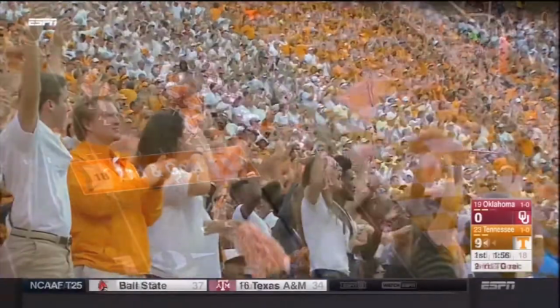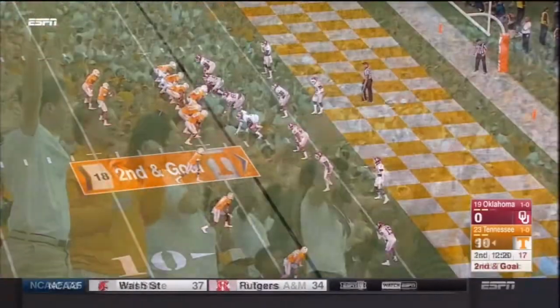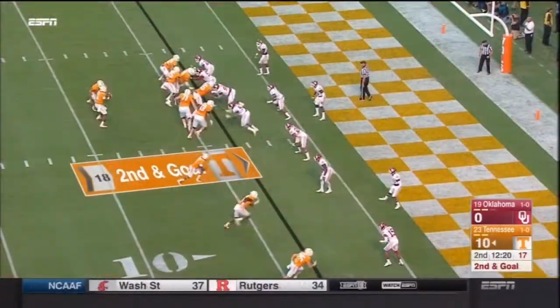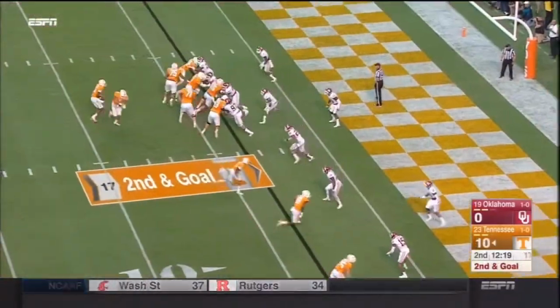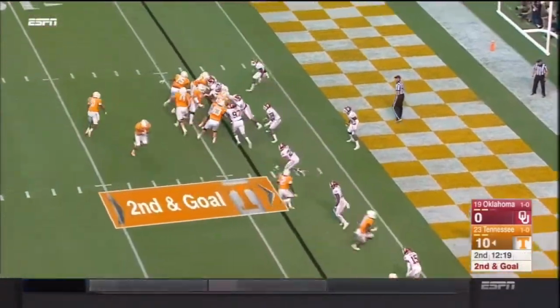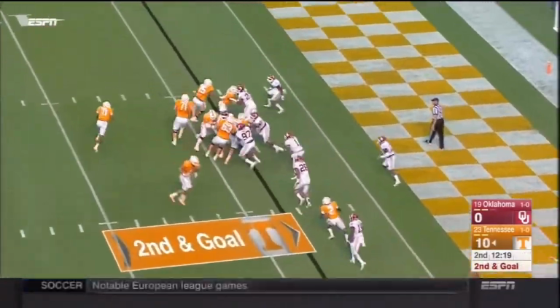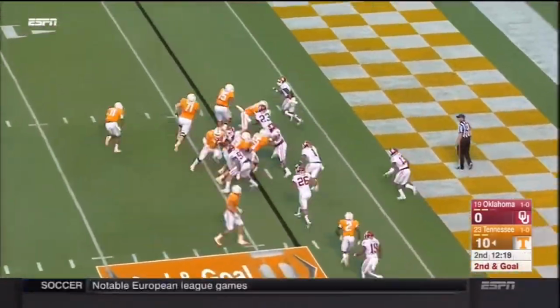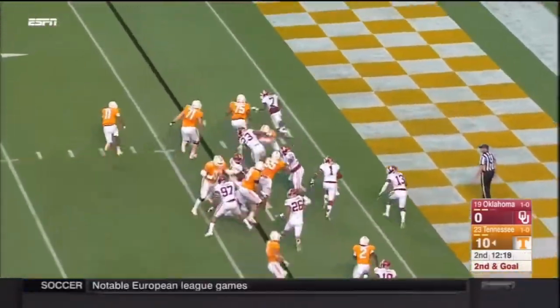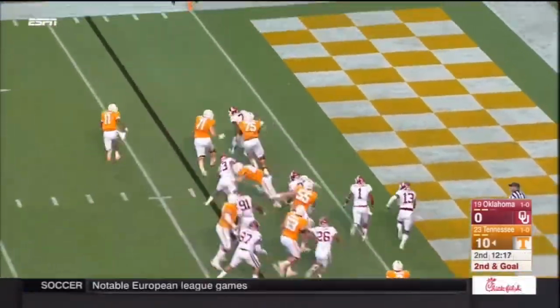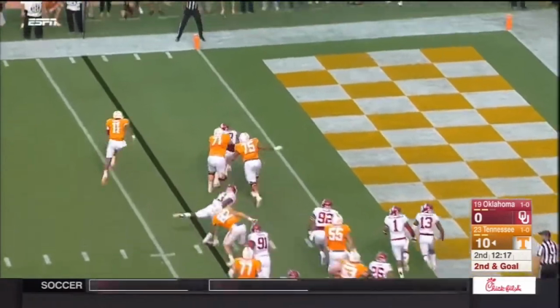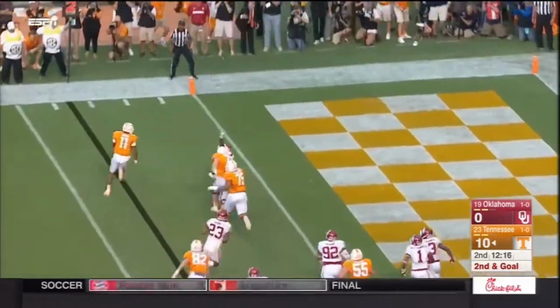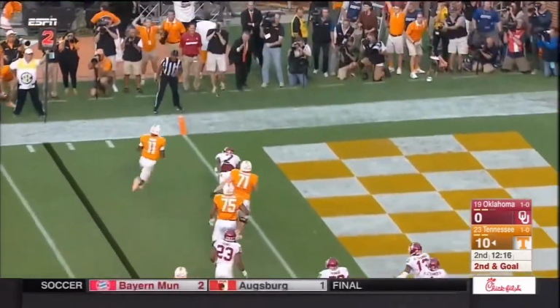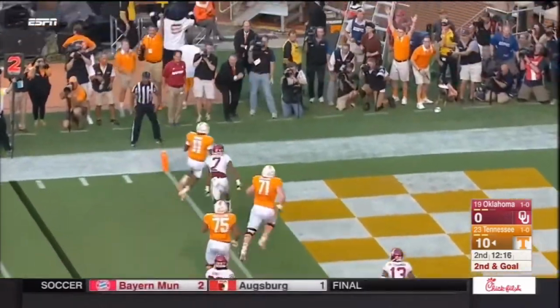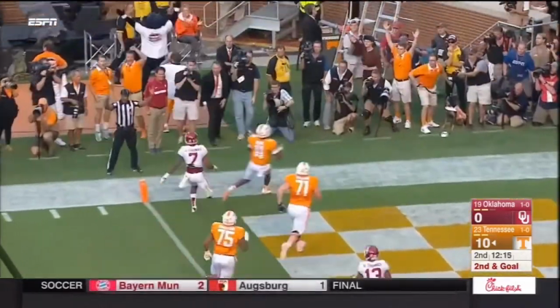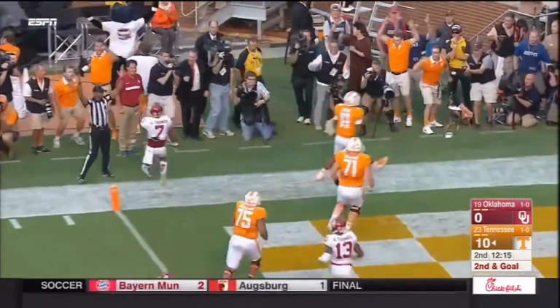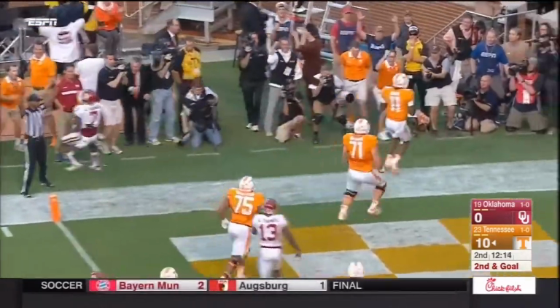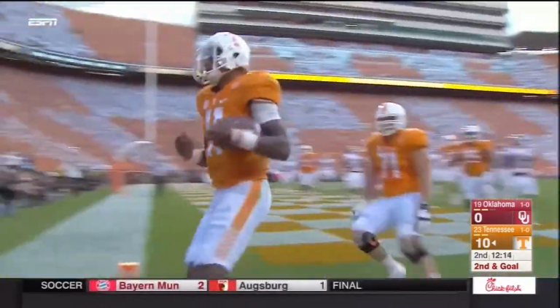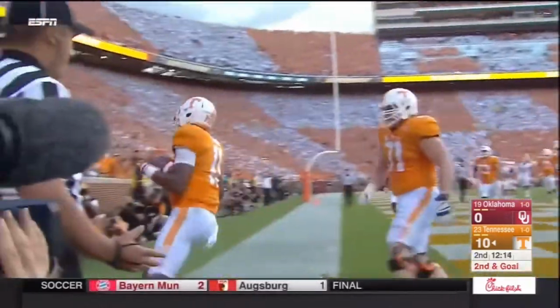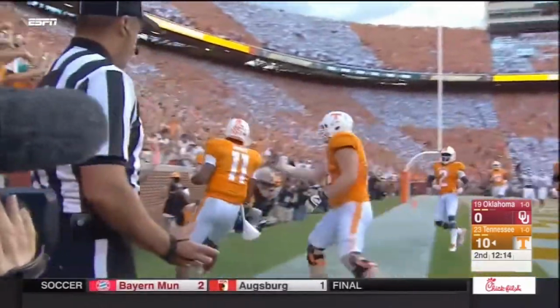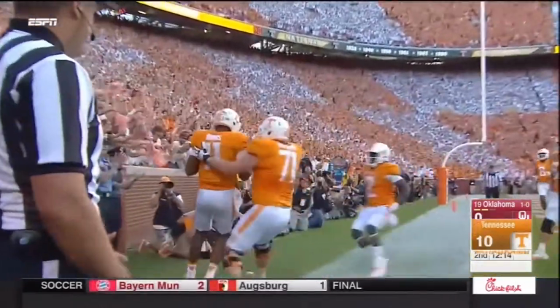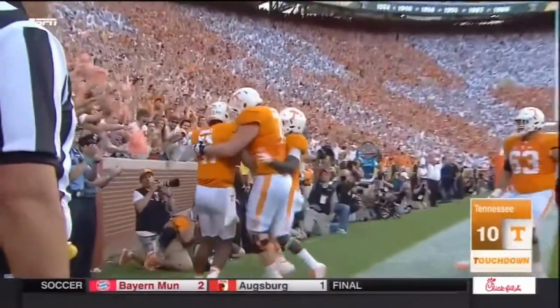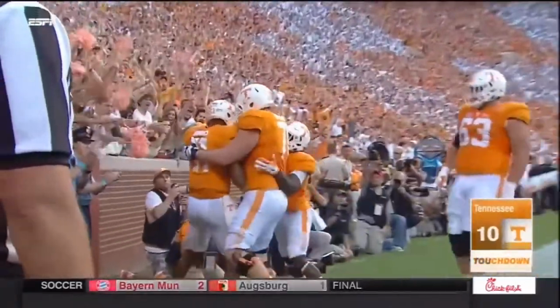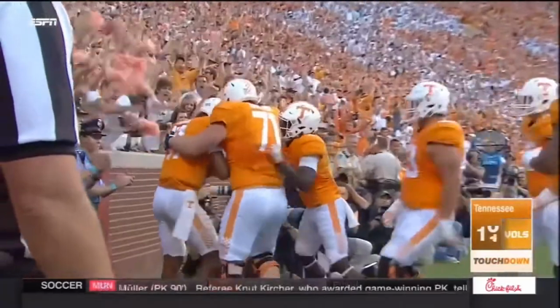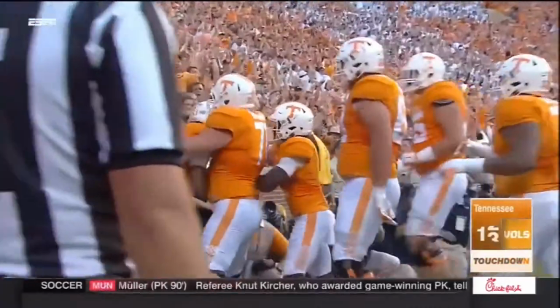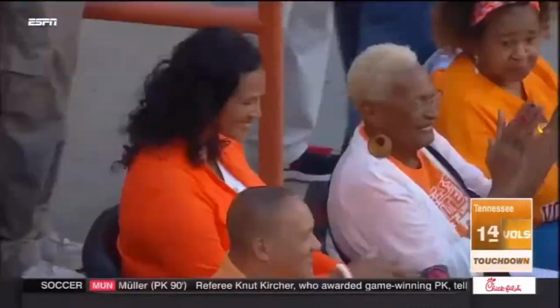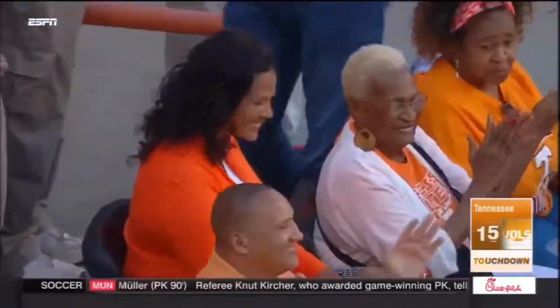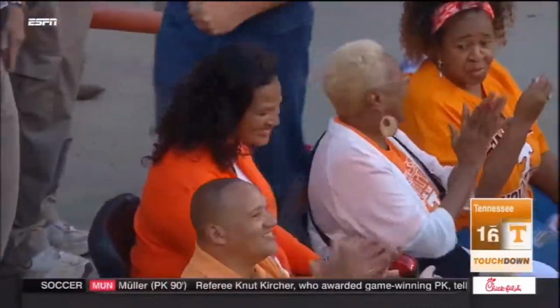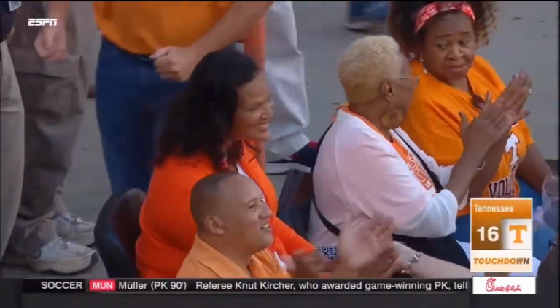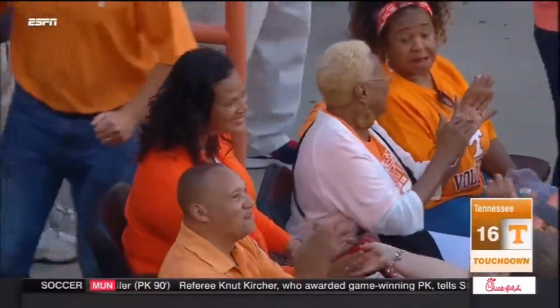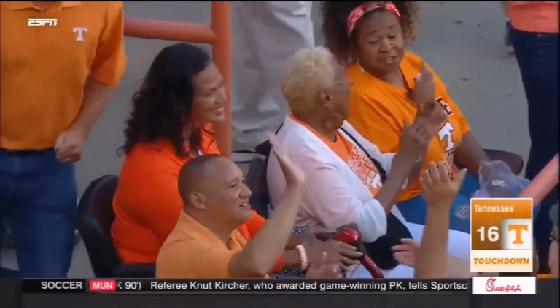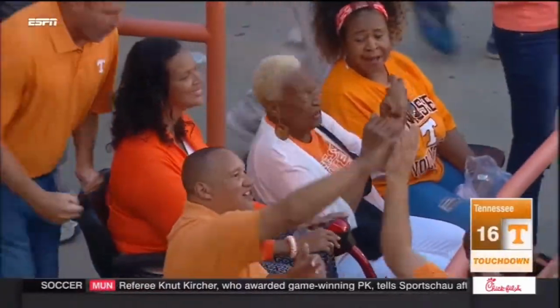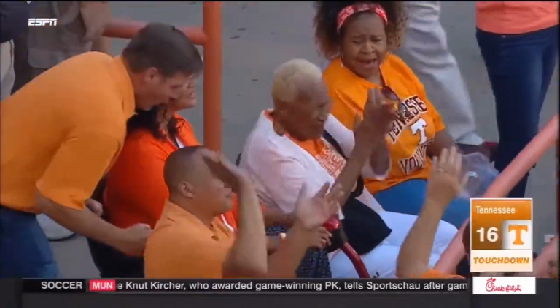They have an additional blocker. Dobbs will run it here with a convoy in front. Dobbs. Touchdown Tennessee.